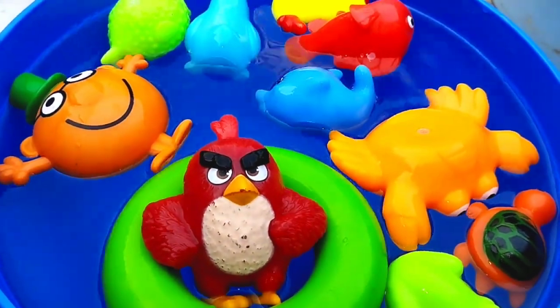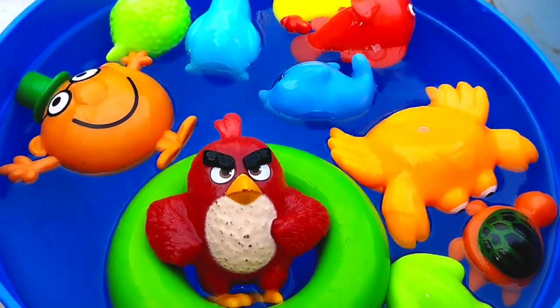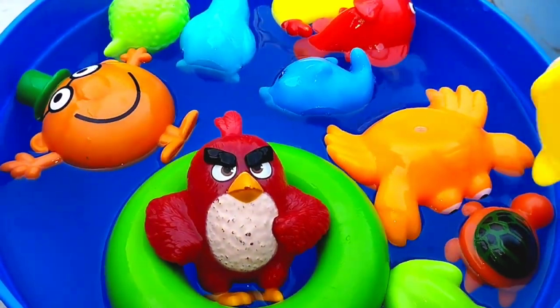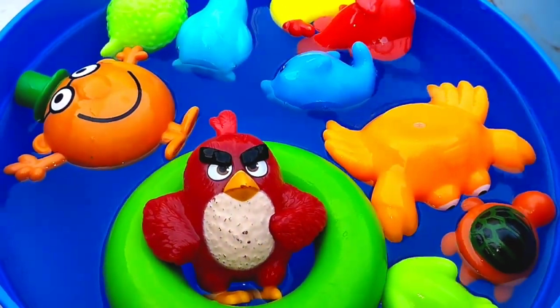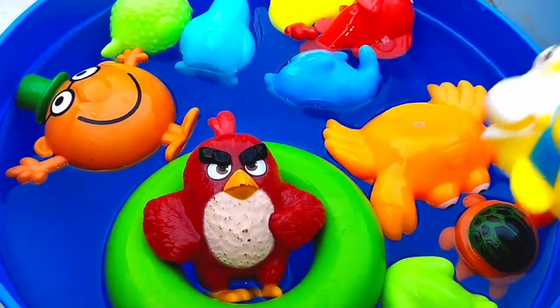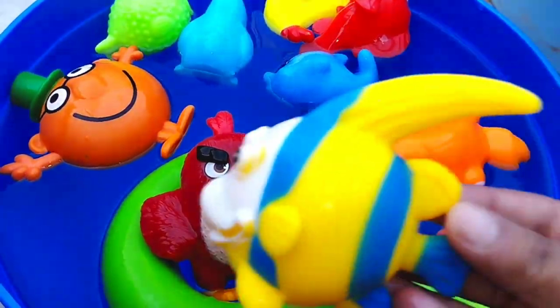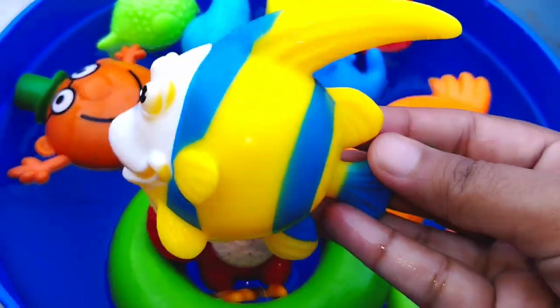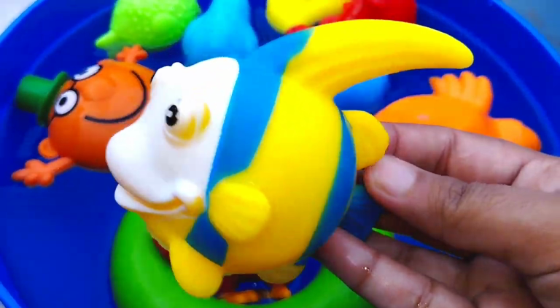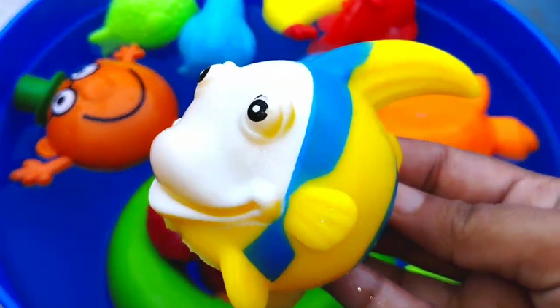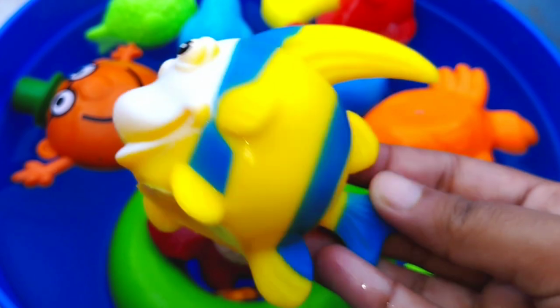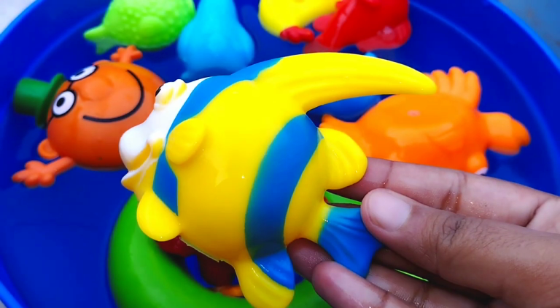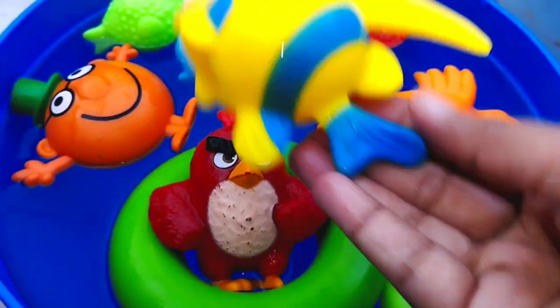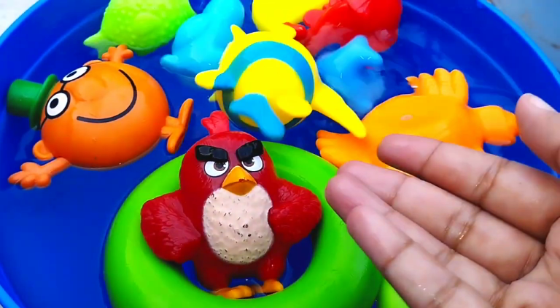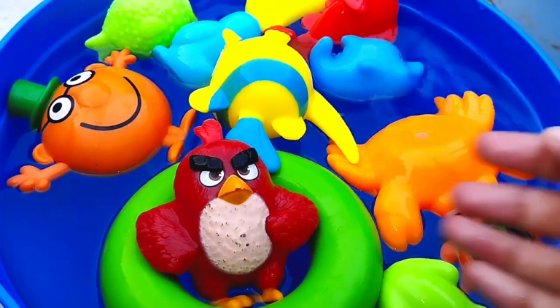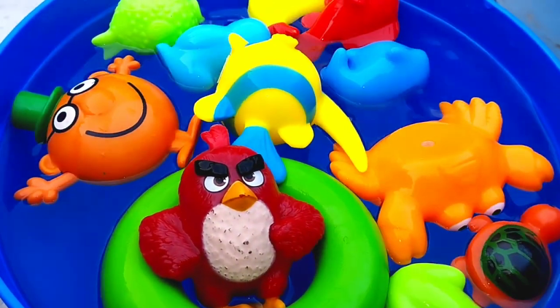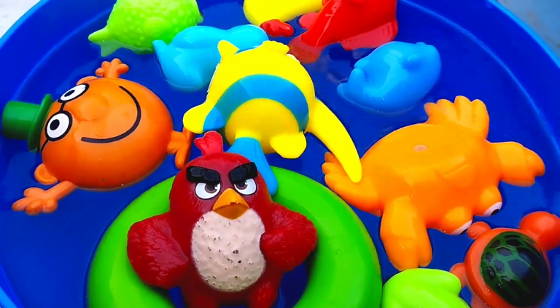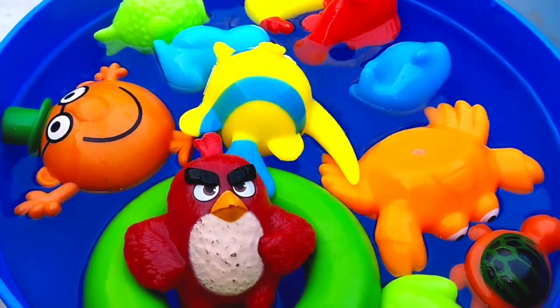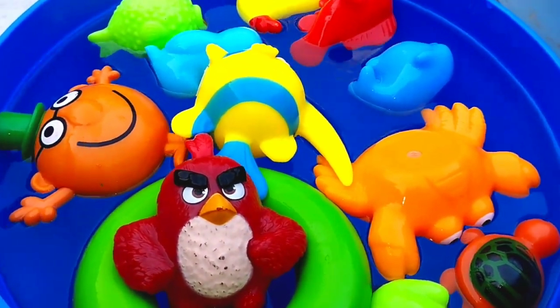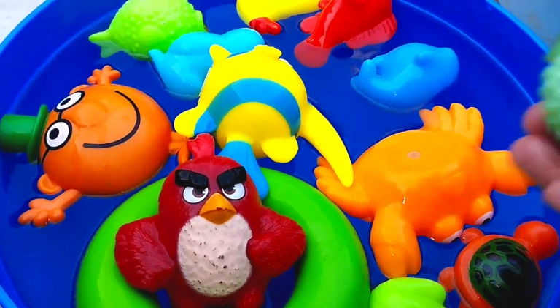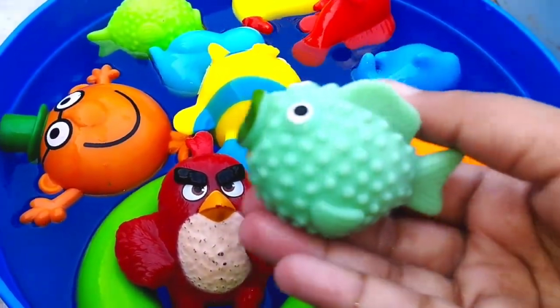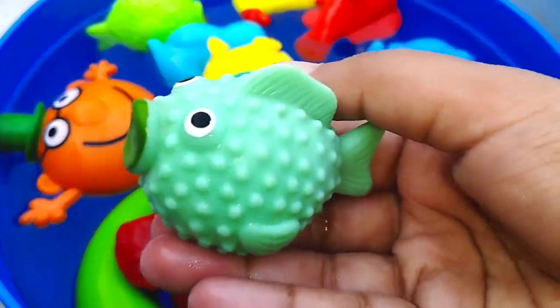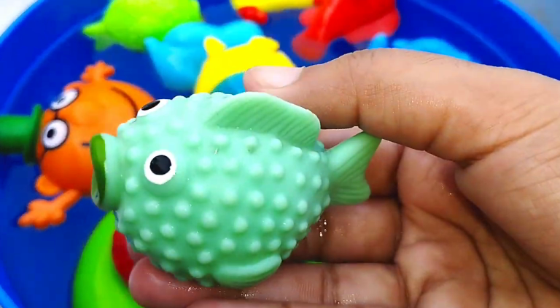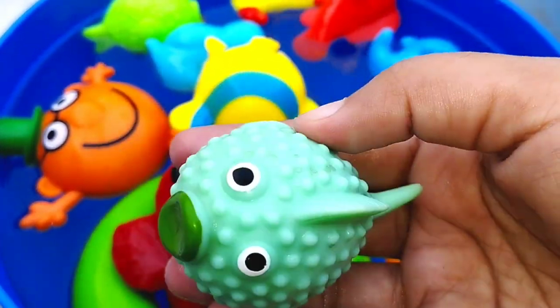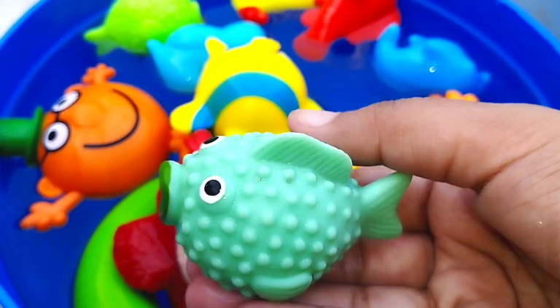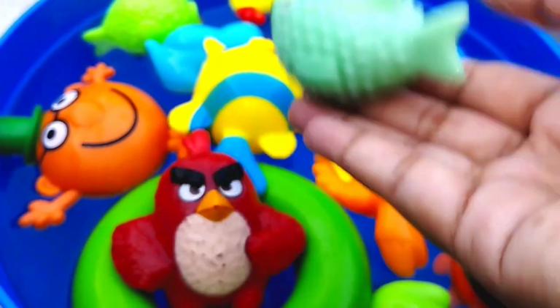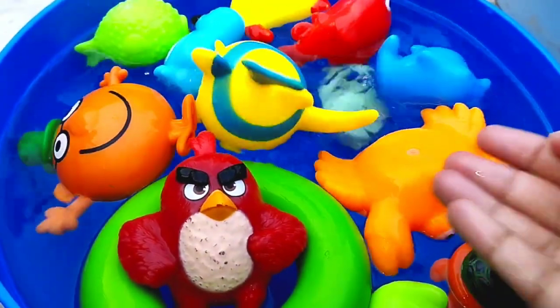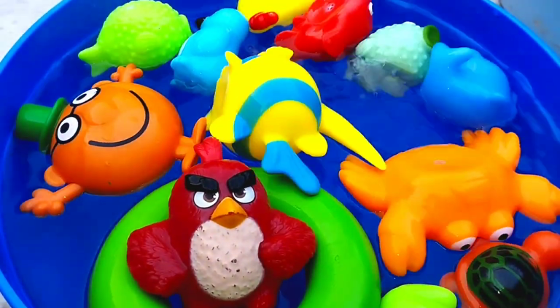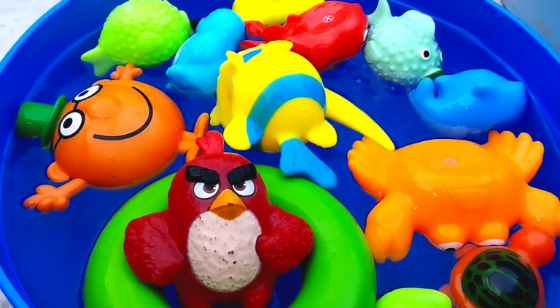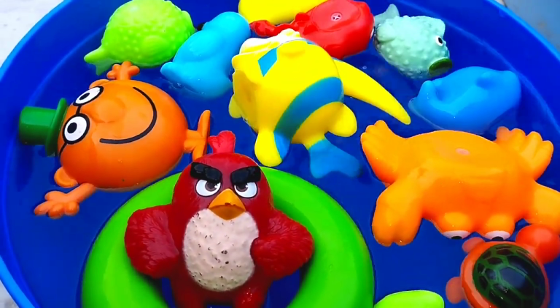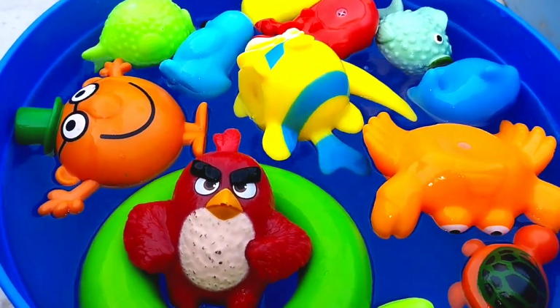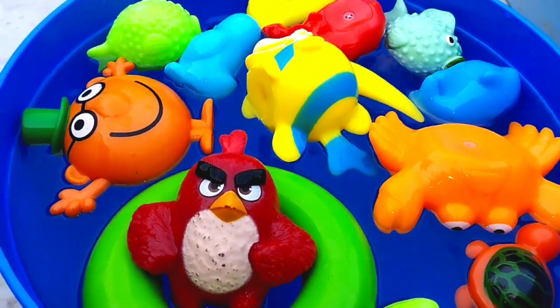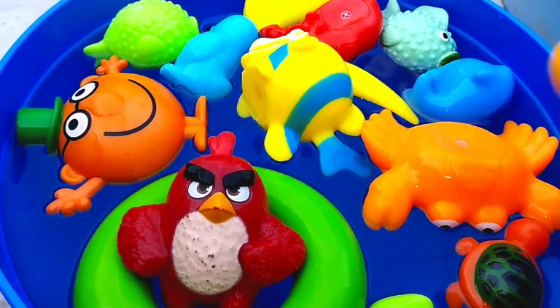The next animal is a queen parrotfish. The next one is a greenfish. This is a greenfish.